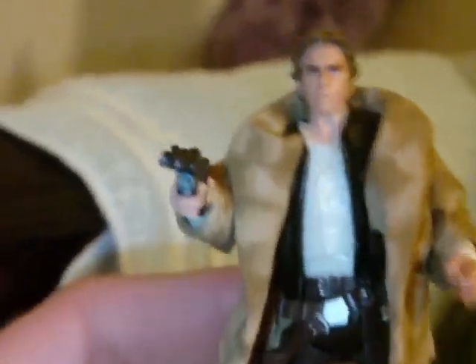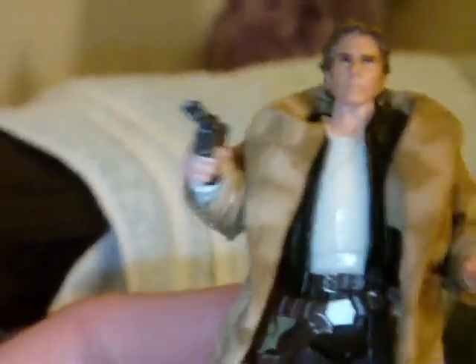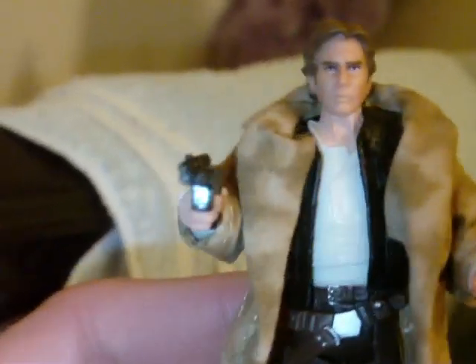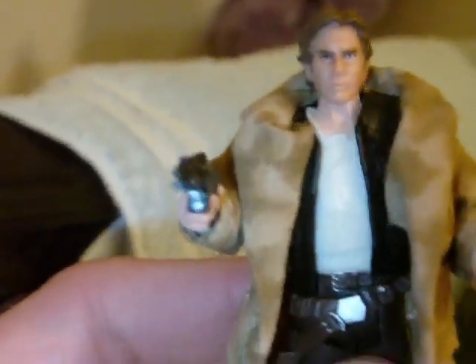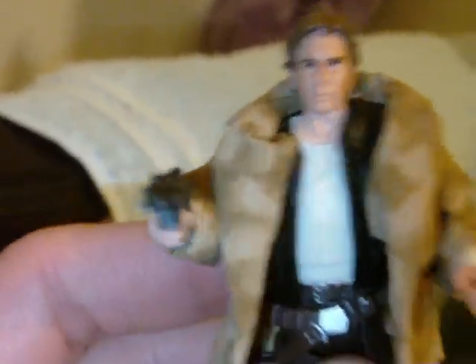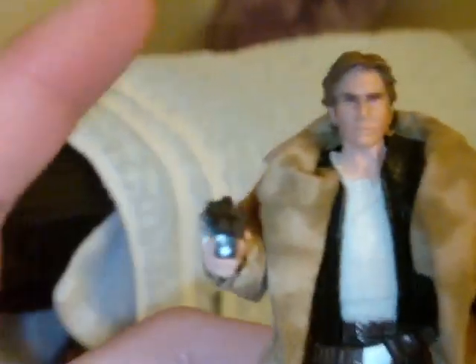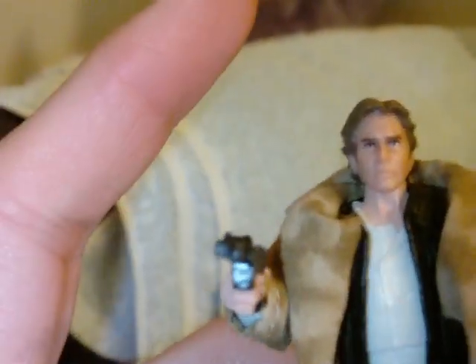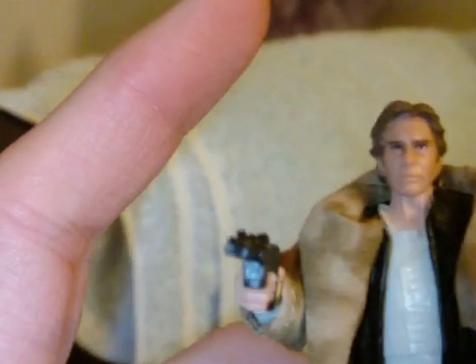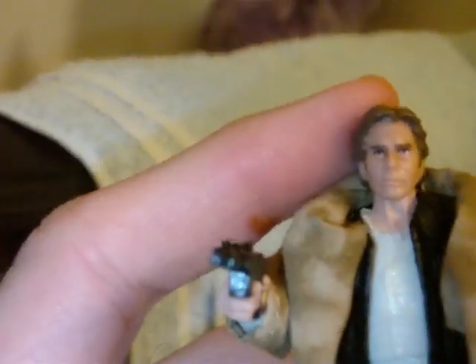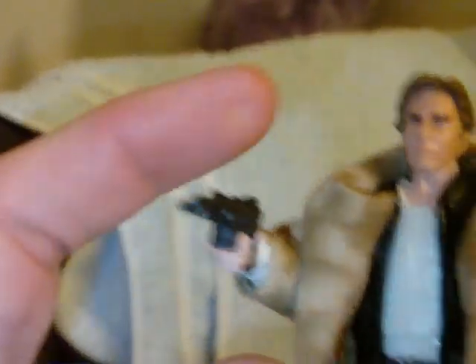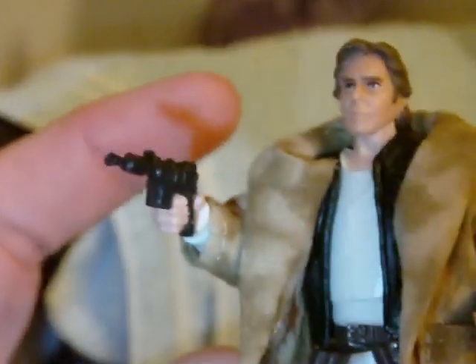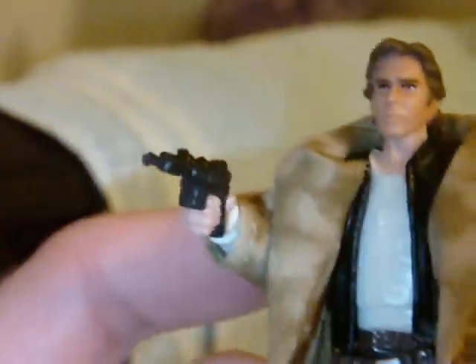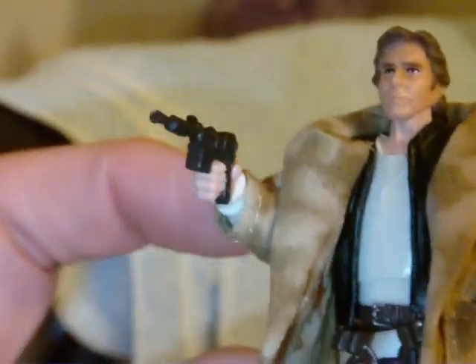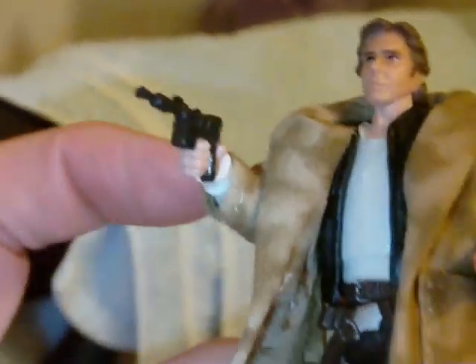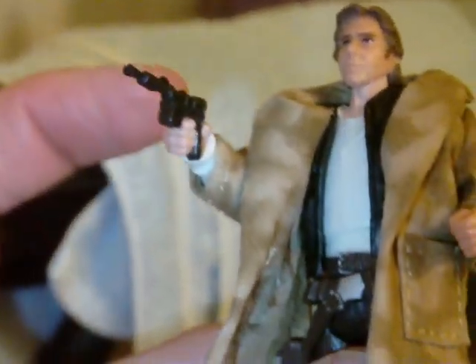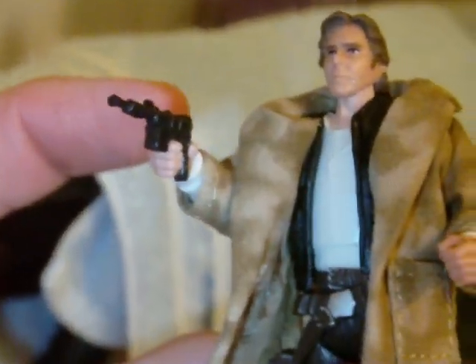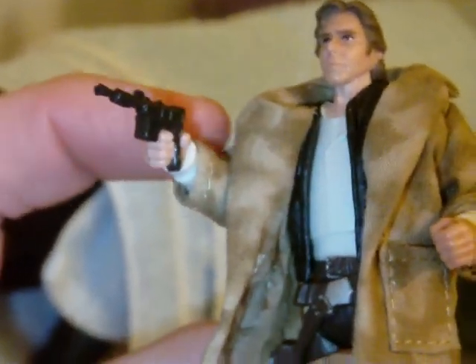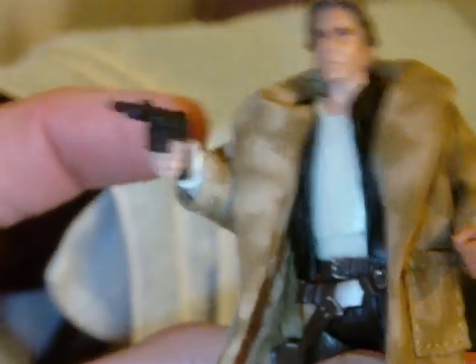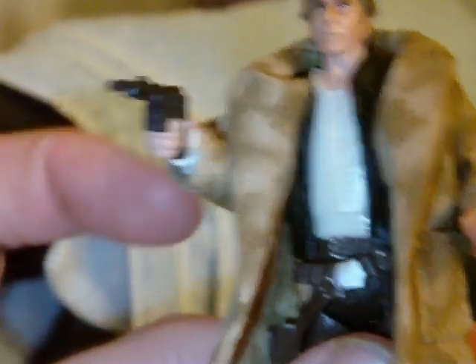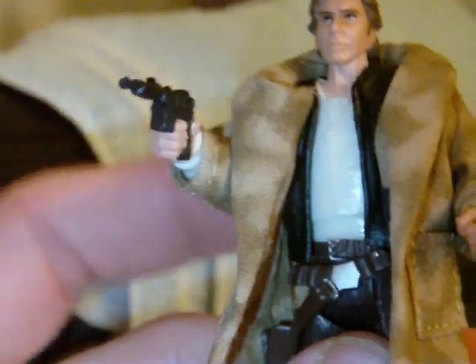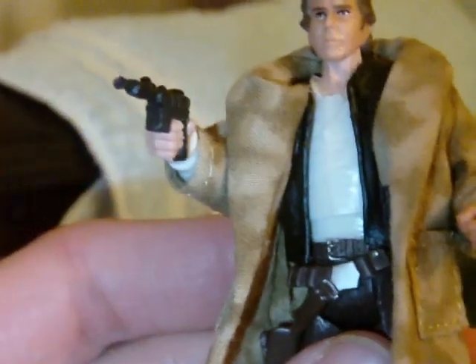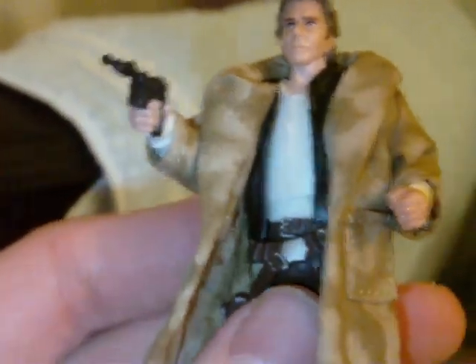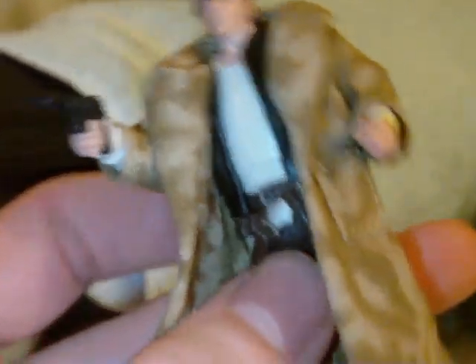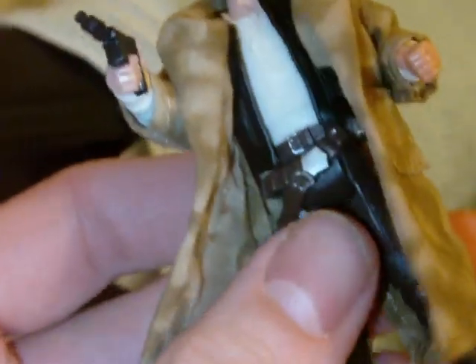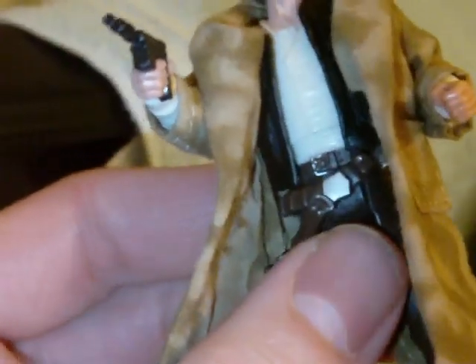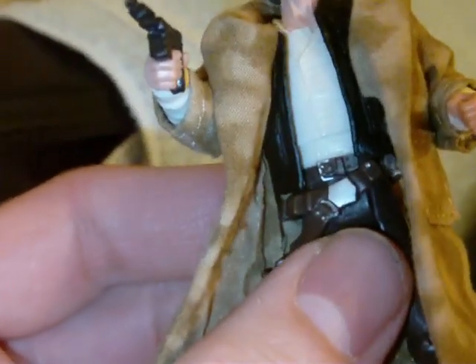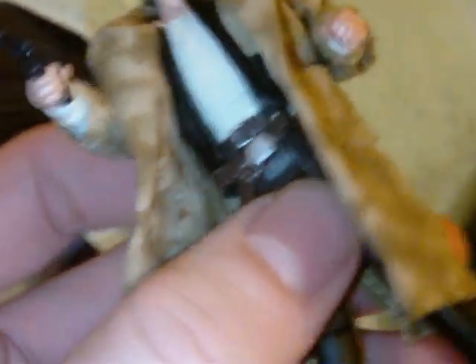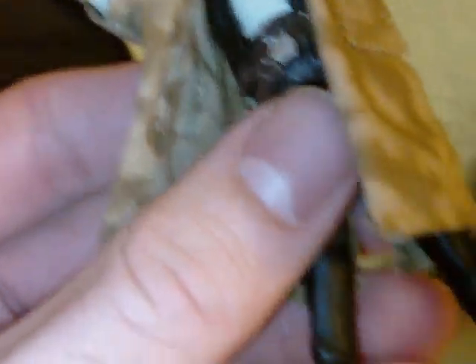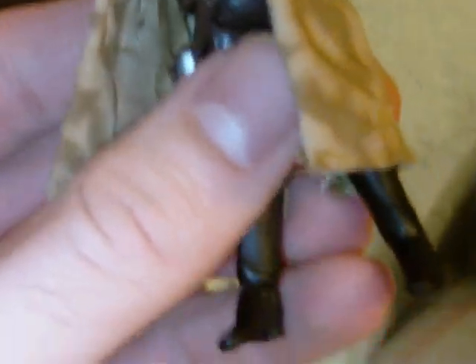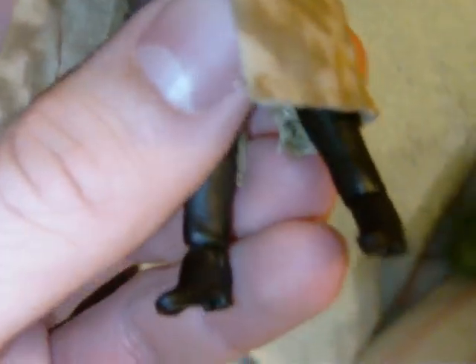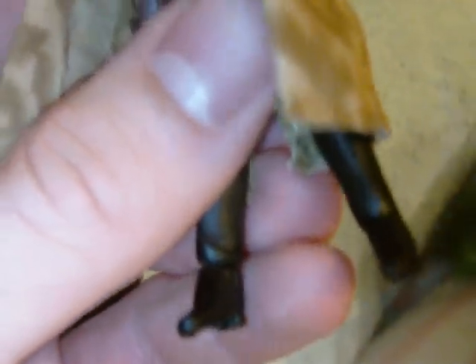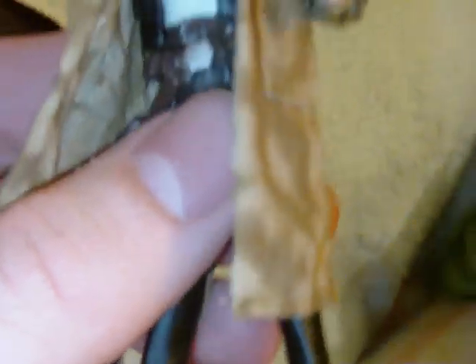I'll go over the articulation quickly. You have a ball-jointed neck, ball-hinge shoulders, ball-hinge elbows, swivel wrists, a ball-jointed torso — which is cool — swivel hips, ball-hinge knees, and ball-hinge ankles.